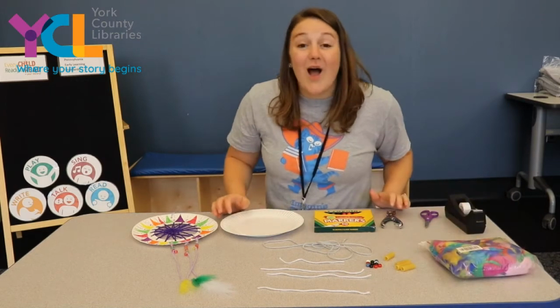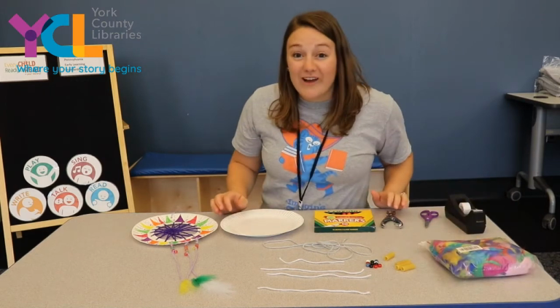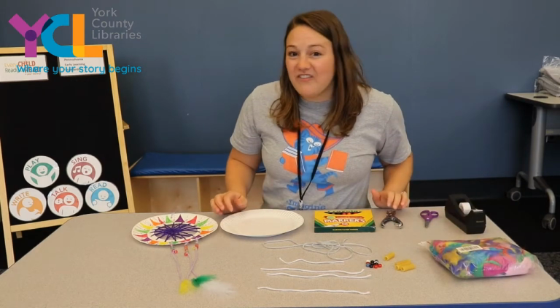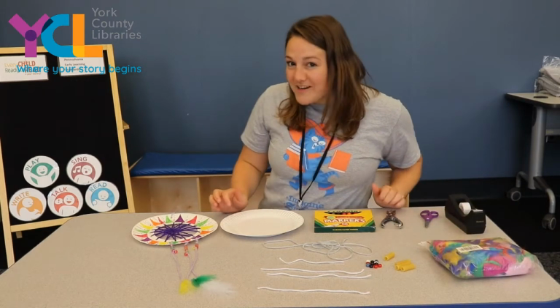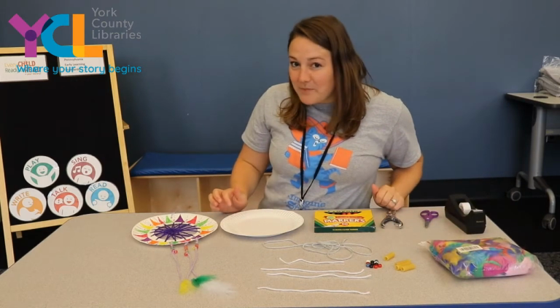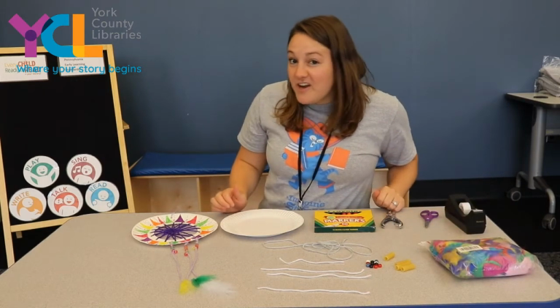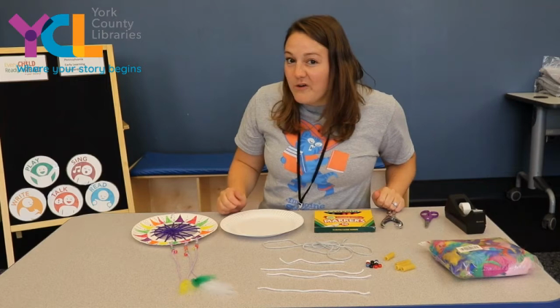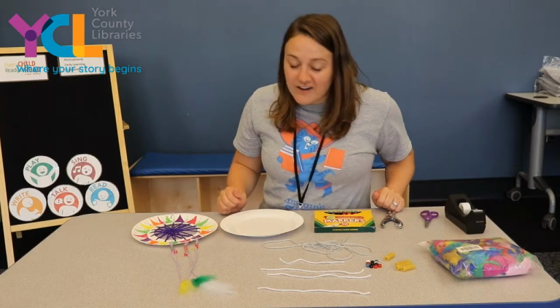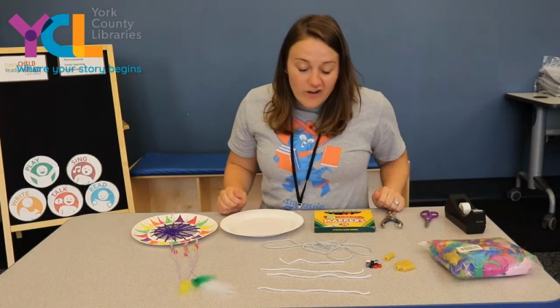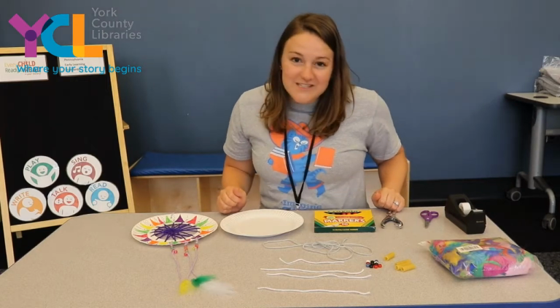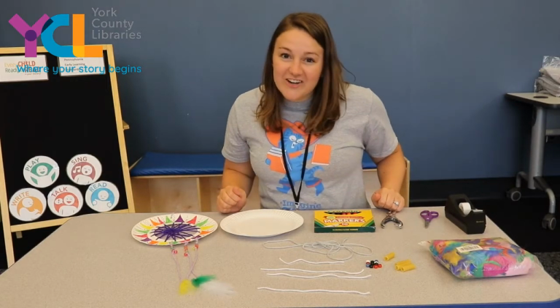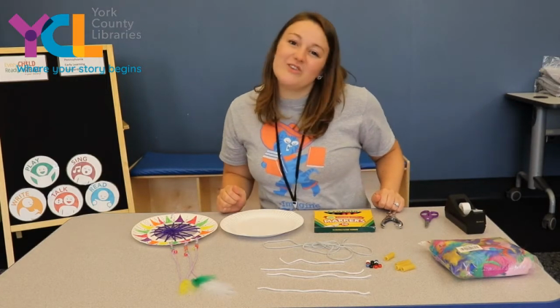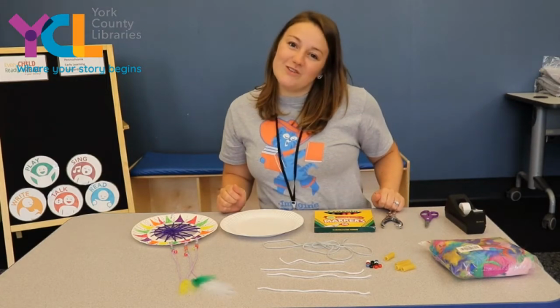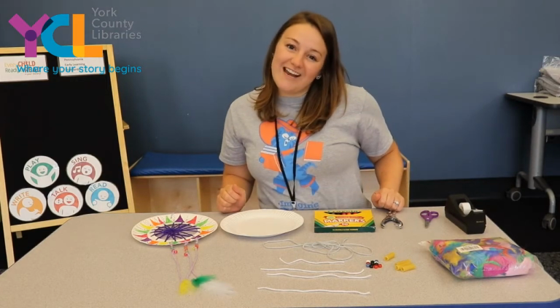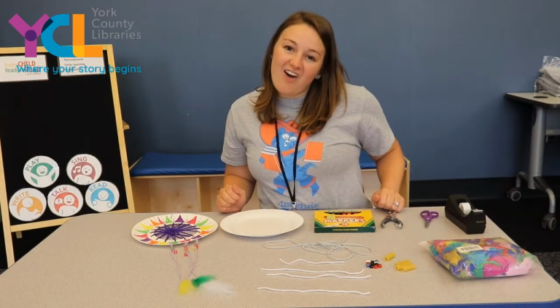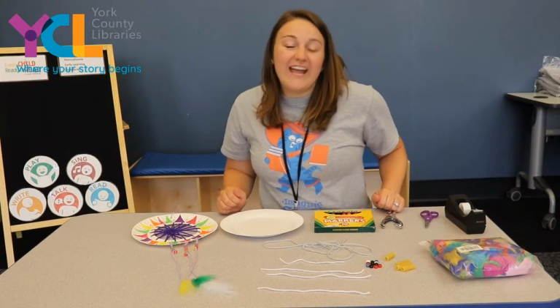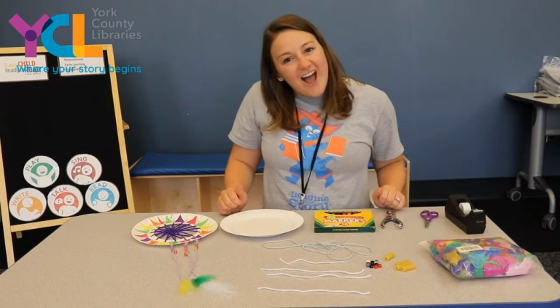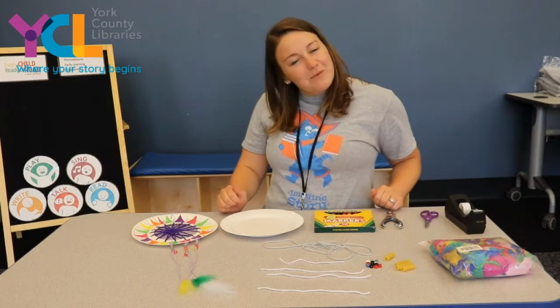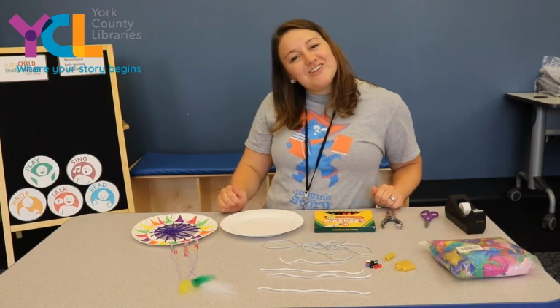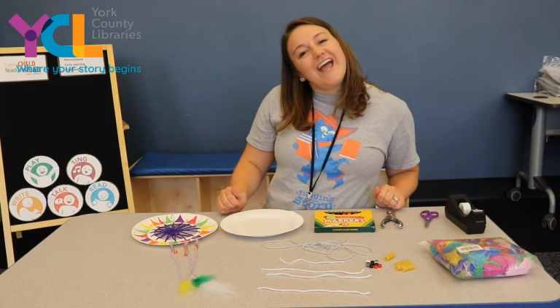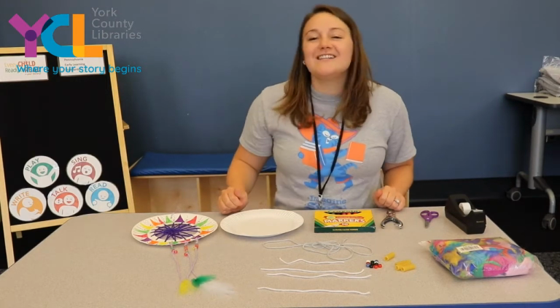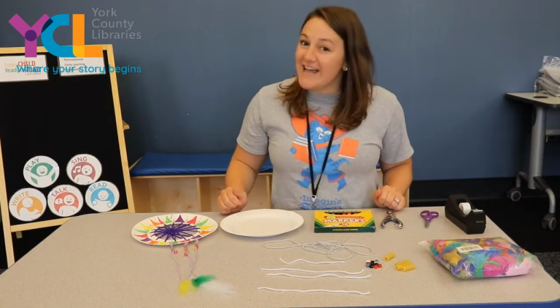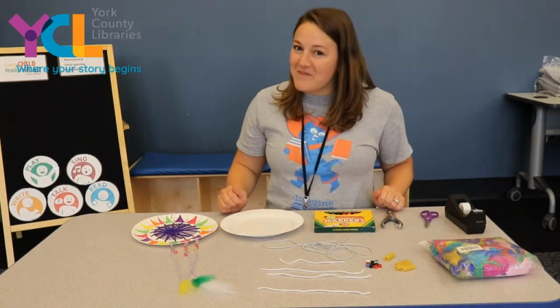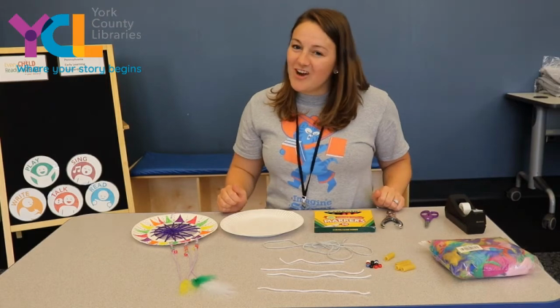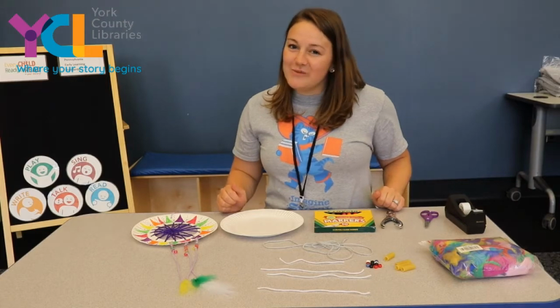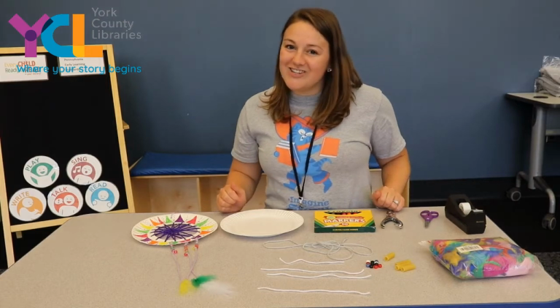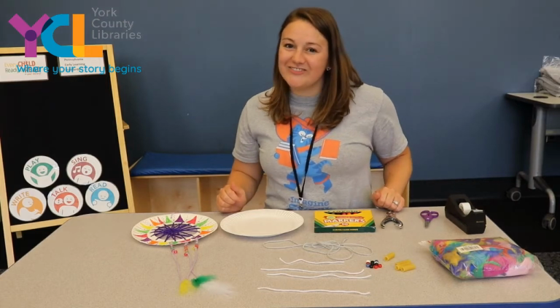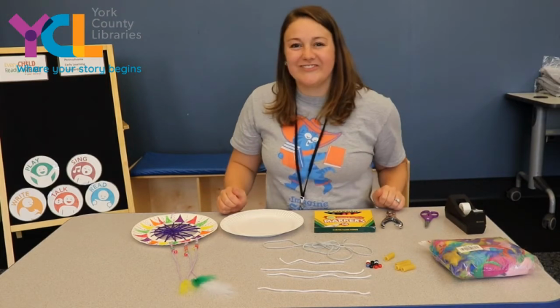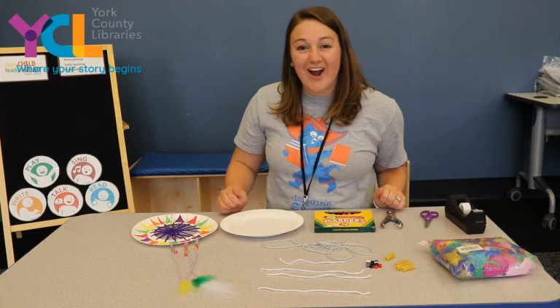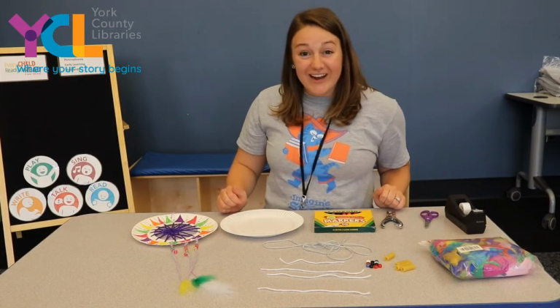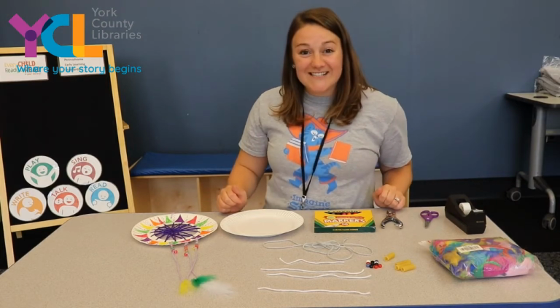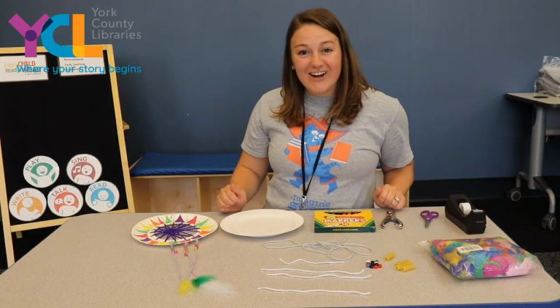If you want to stop the video and go find all your materials, you can do that now. If not, keep watching and see how to make our dream catcher. Are you ready to get started?